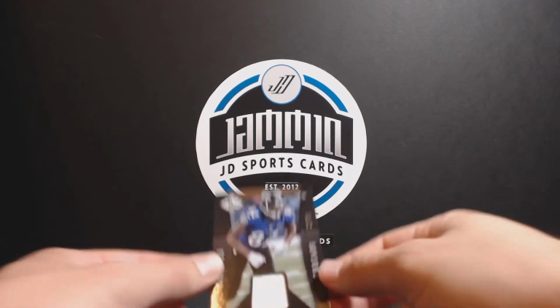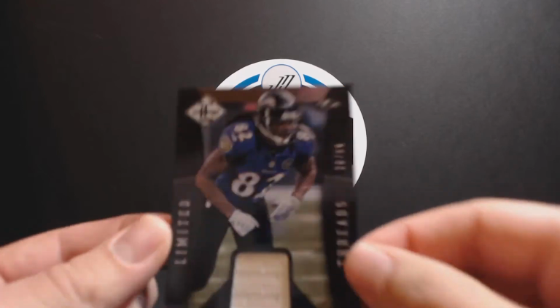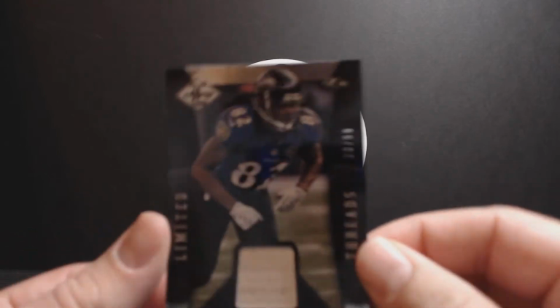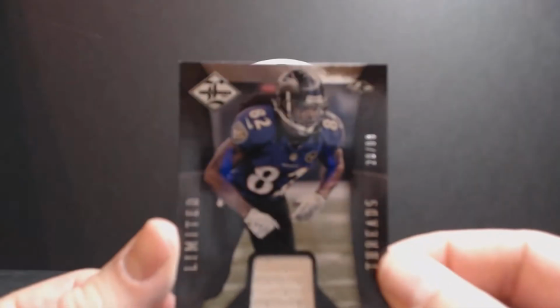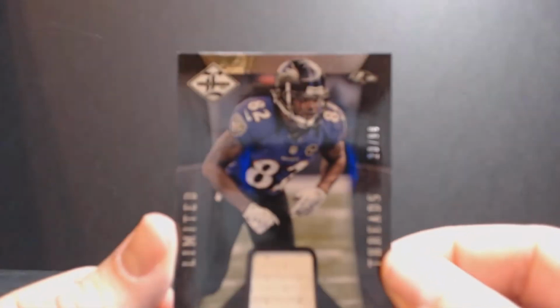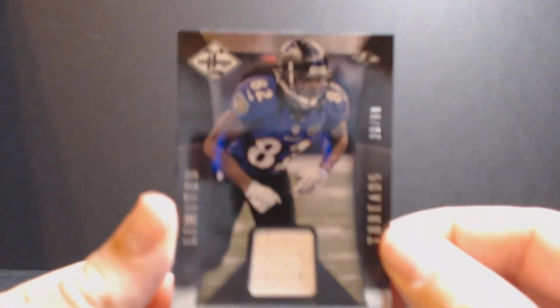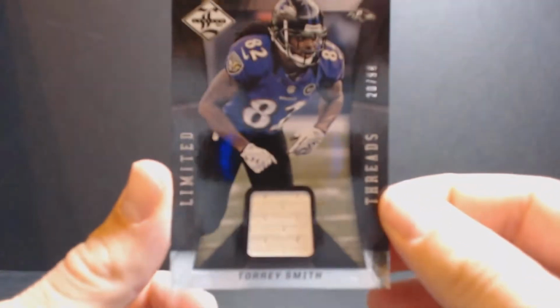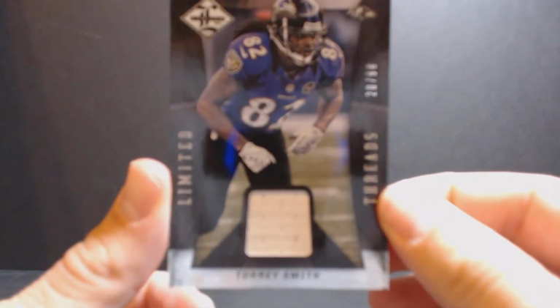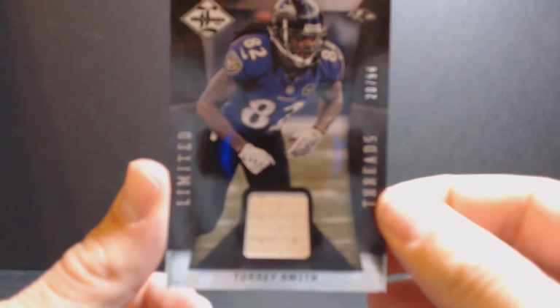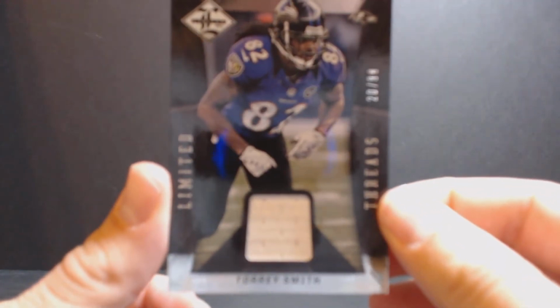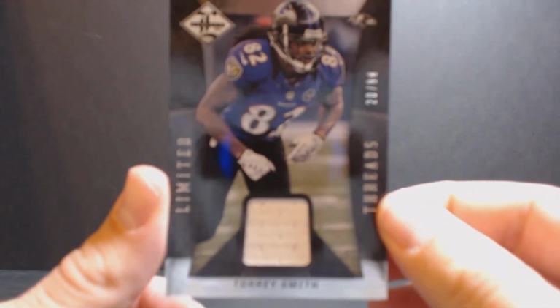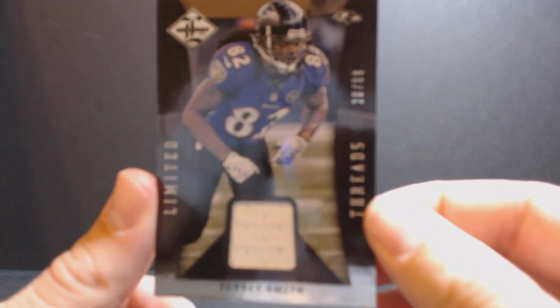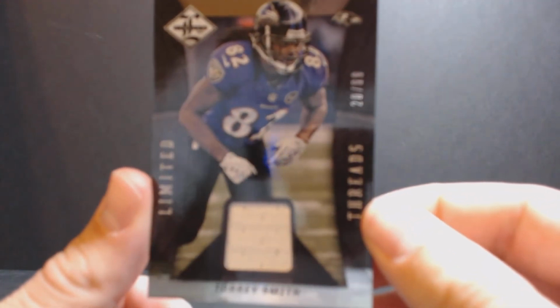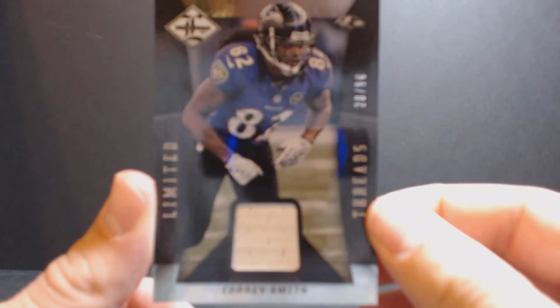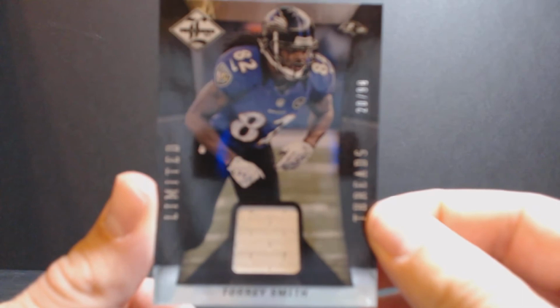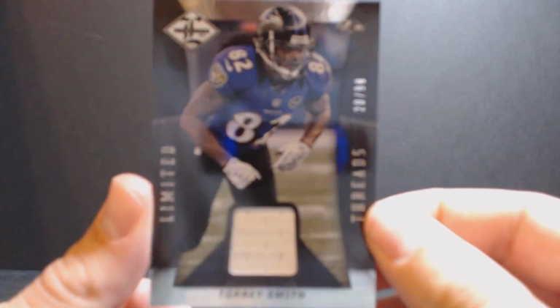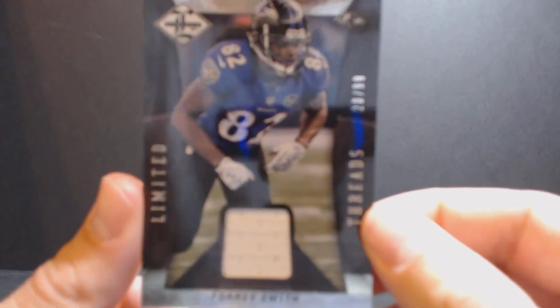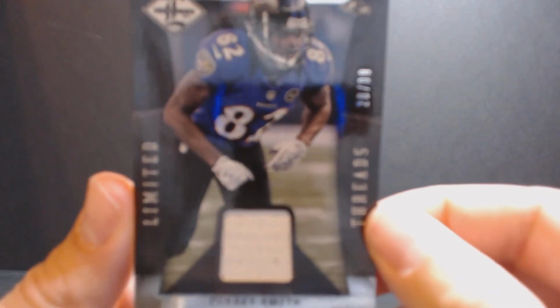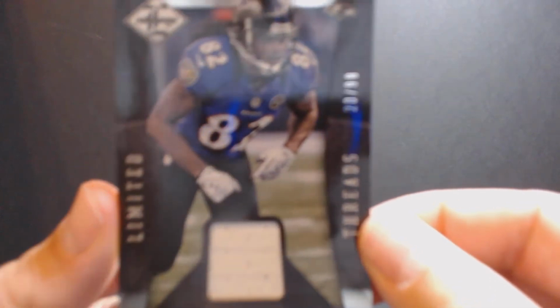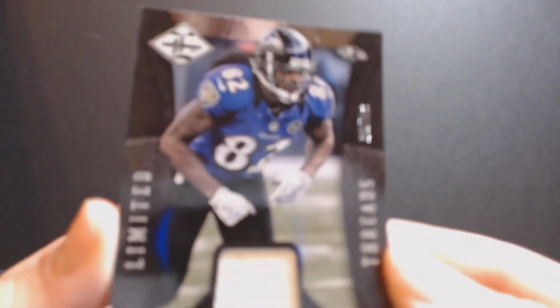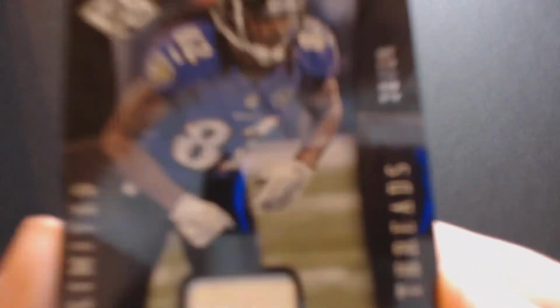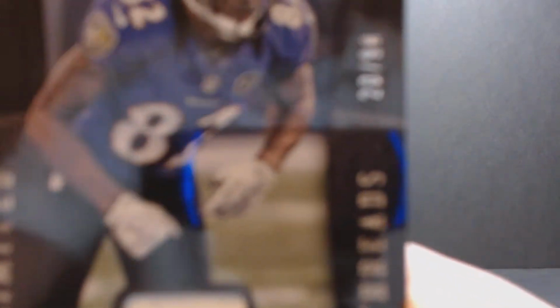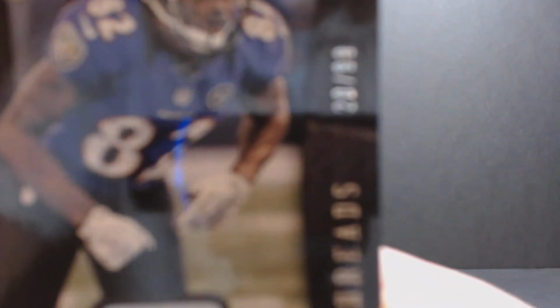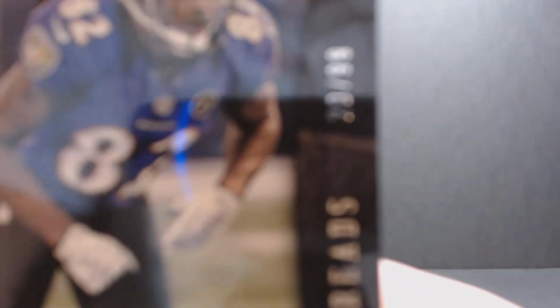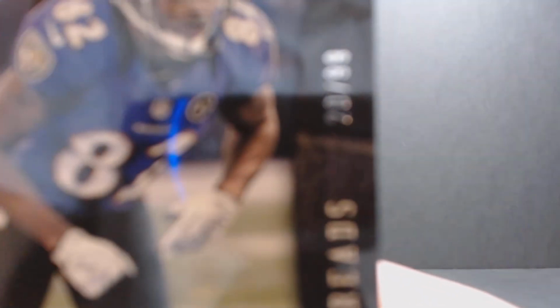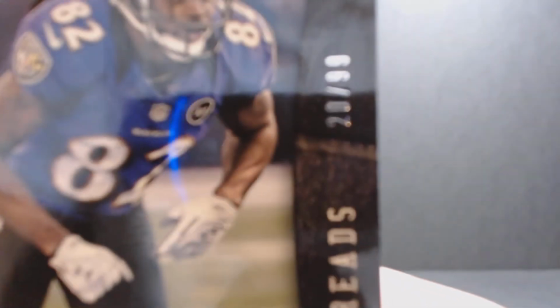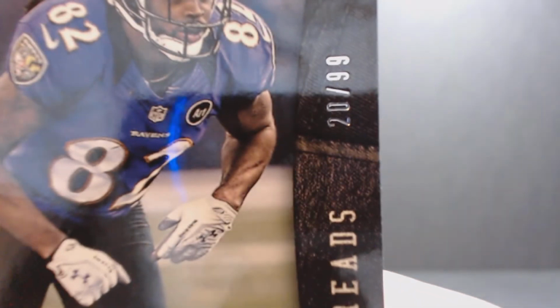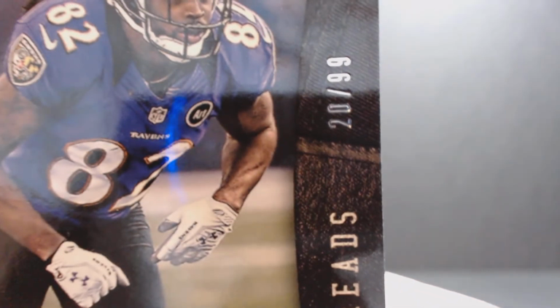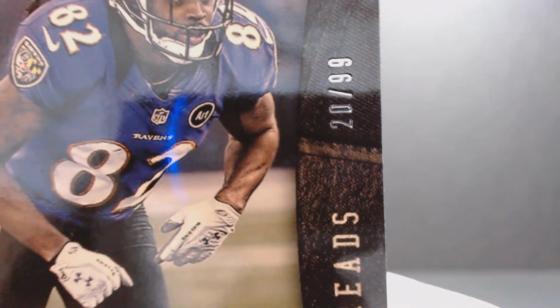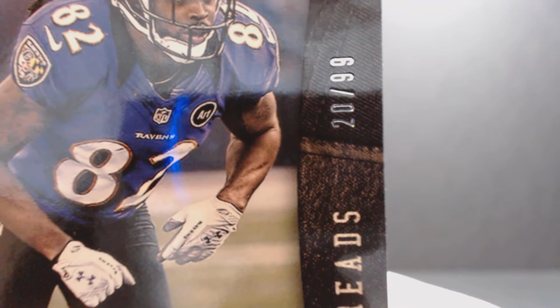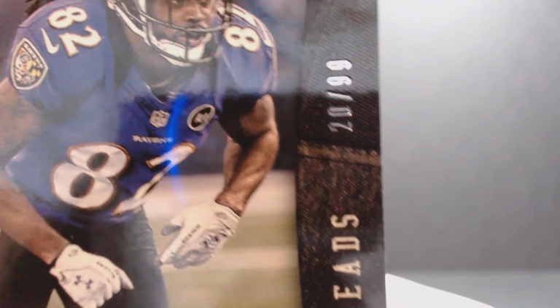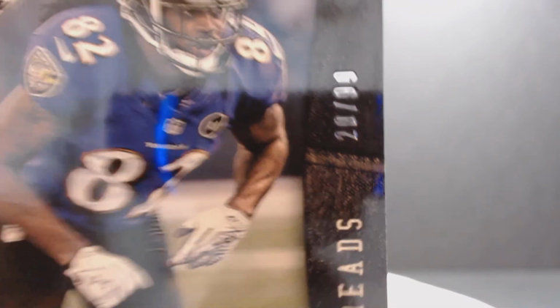Next card — Torrey Smith. Not bad. Limited Threads, 20 of 99.